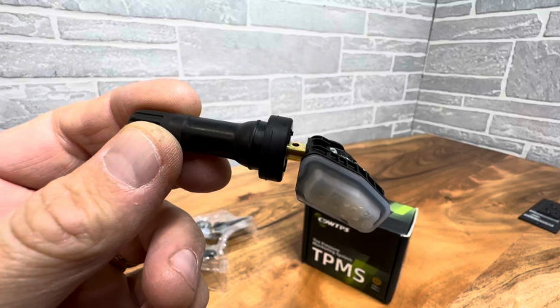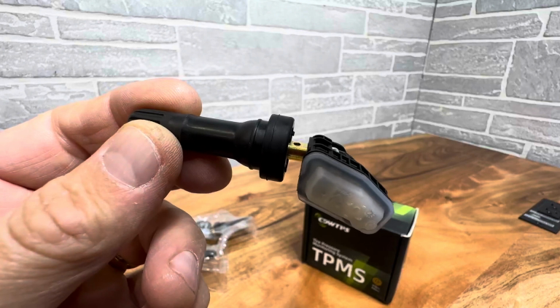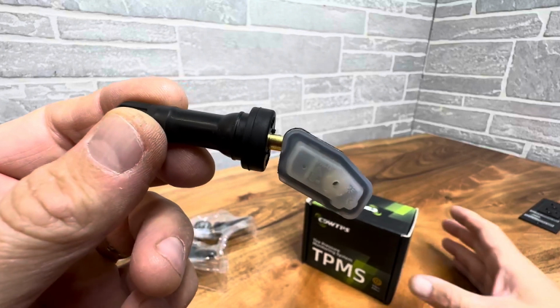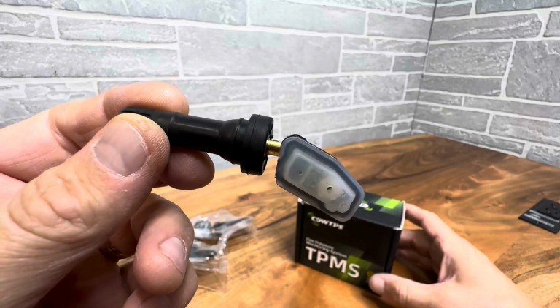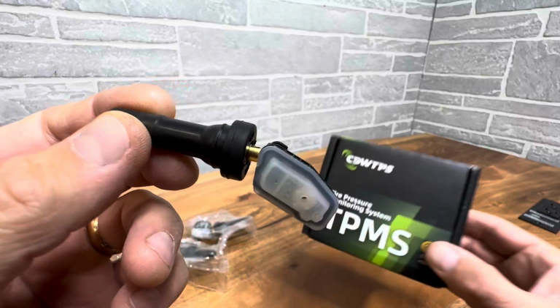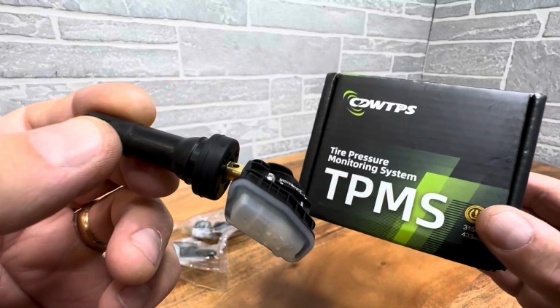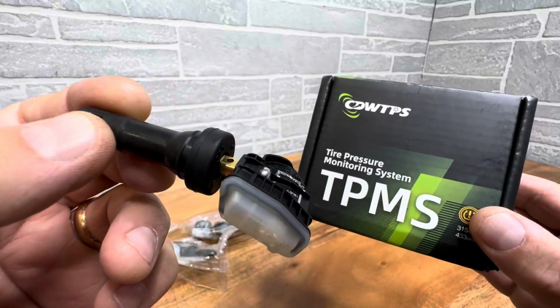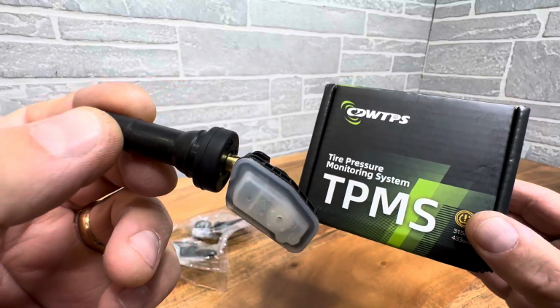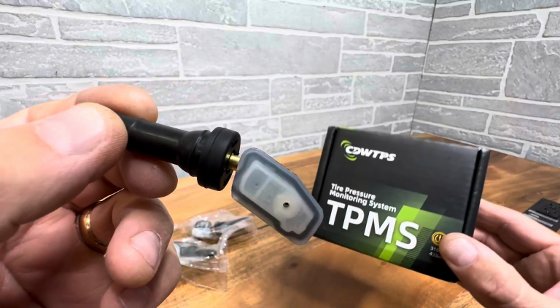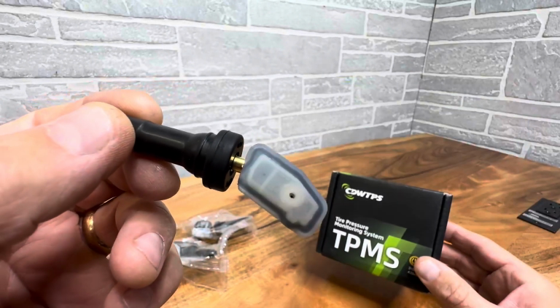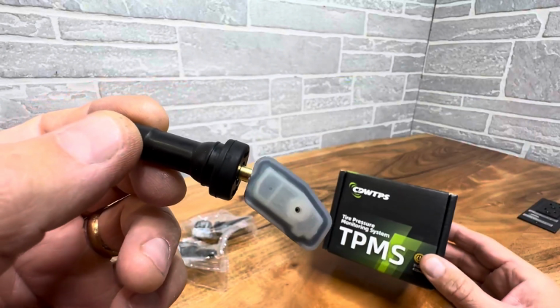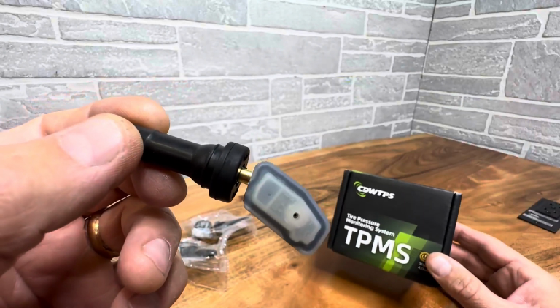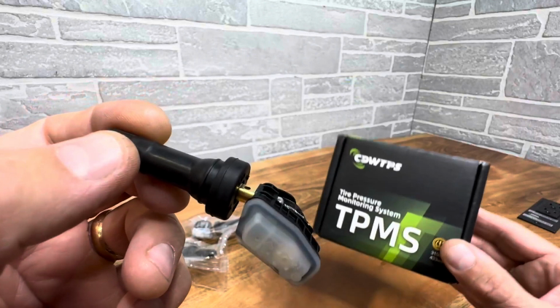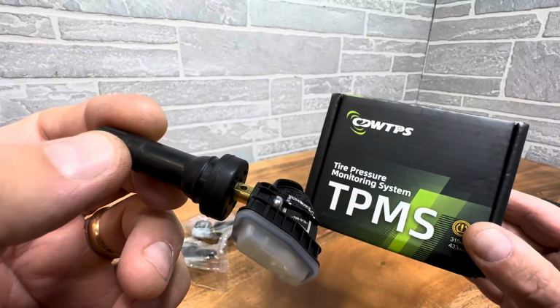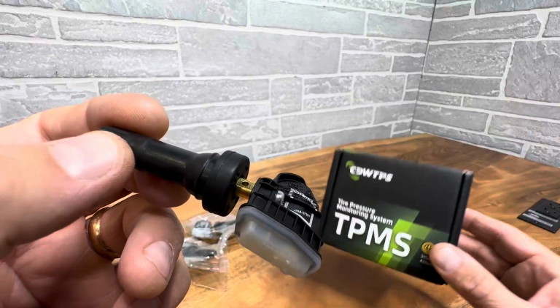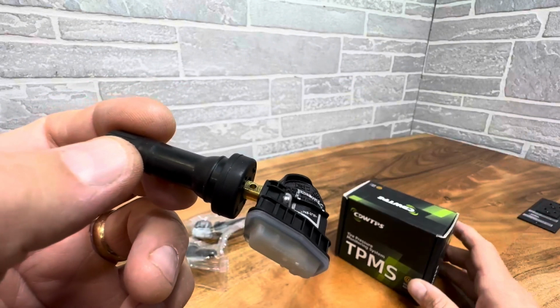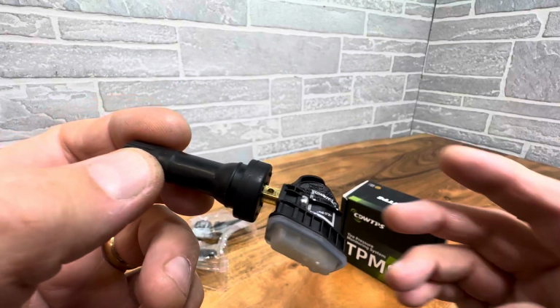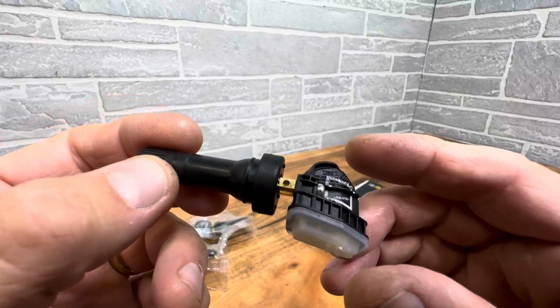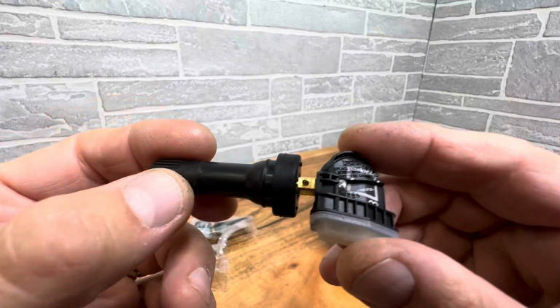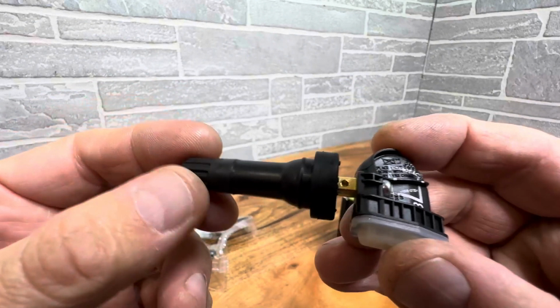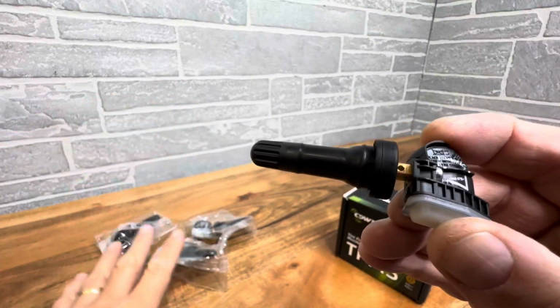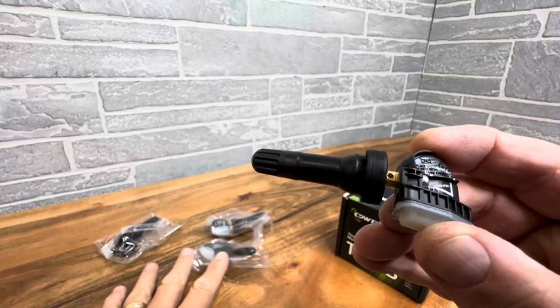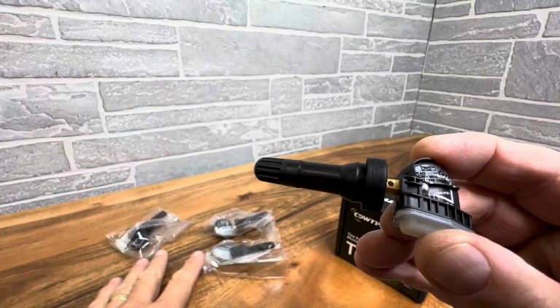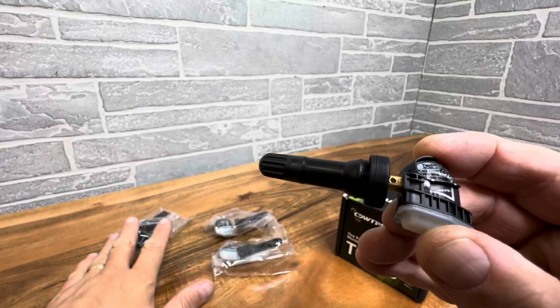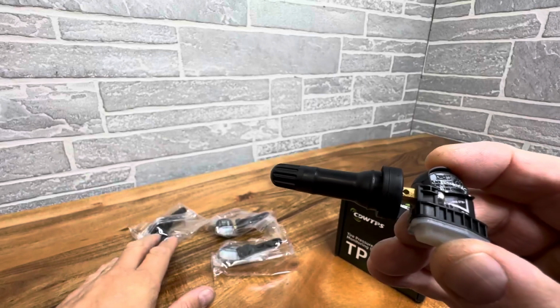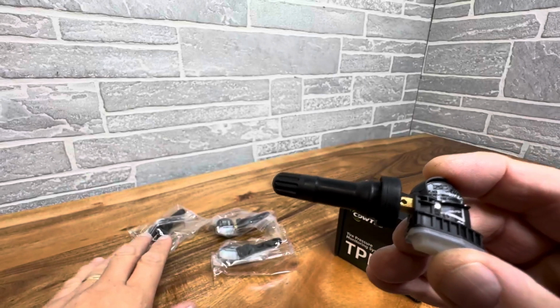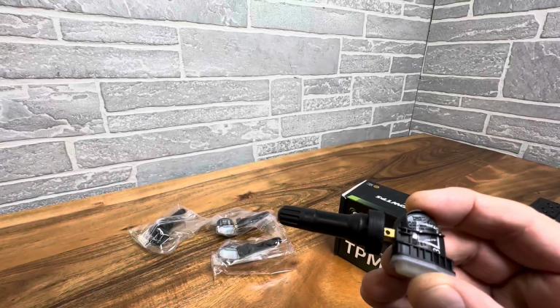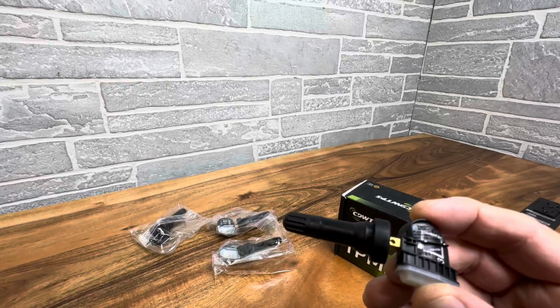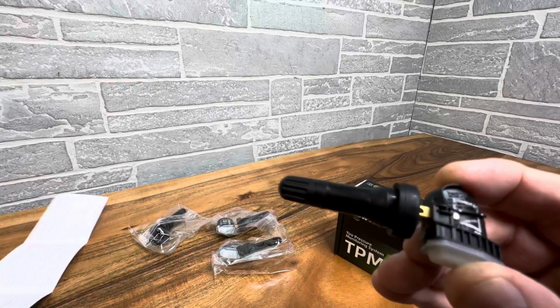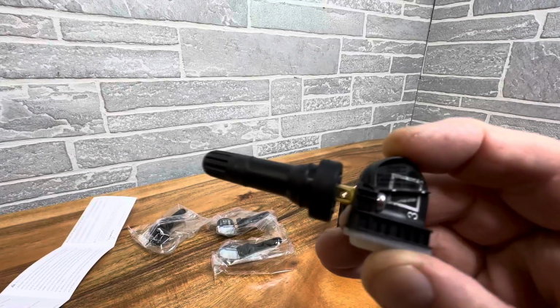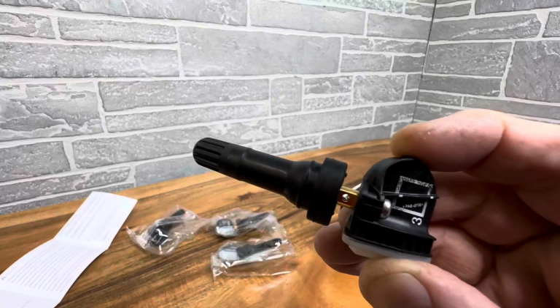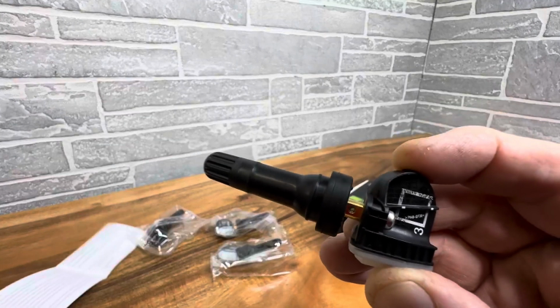Hey everyone, today we're taking a closer look at these TPMS tire monitors. This is by CDW TPS and this is a pre-programmed set of four — as you can see, it comes with four here.